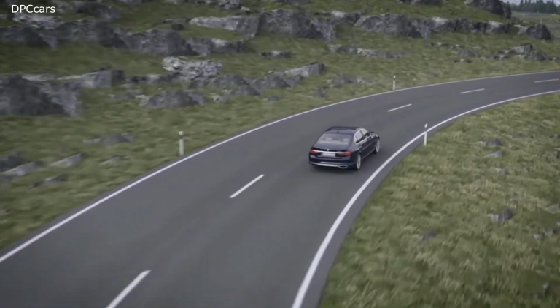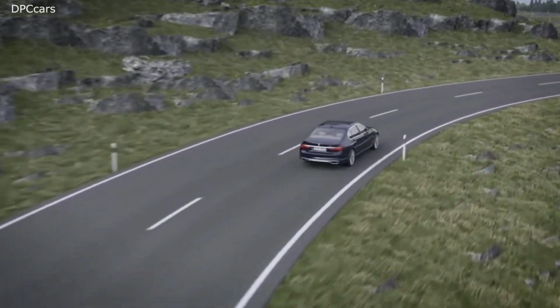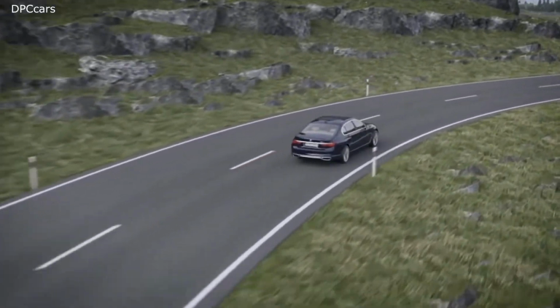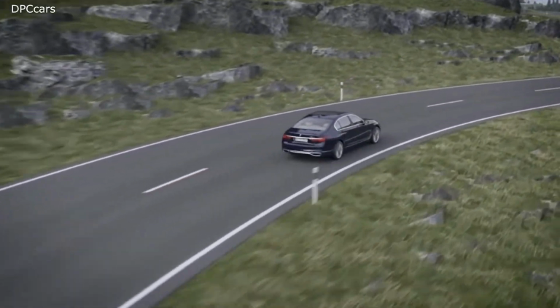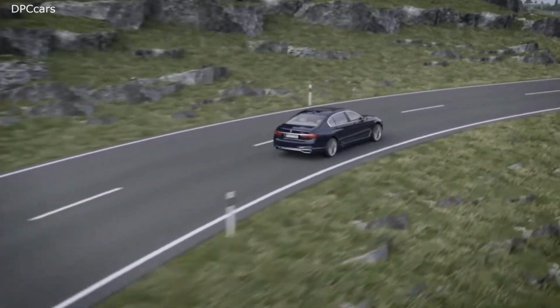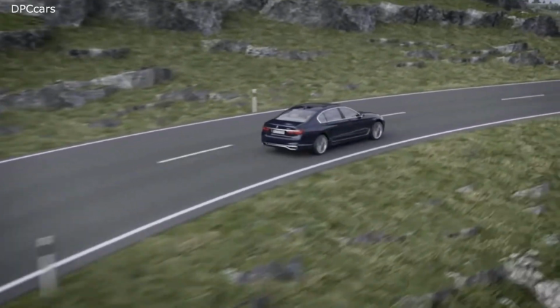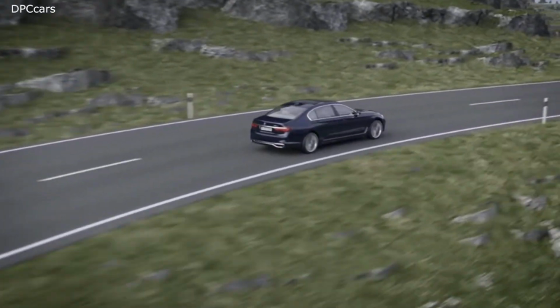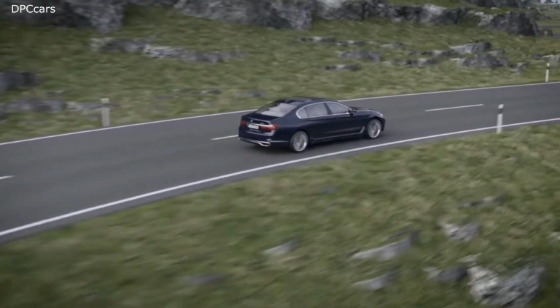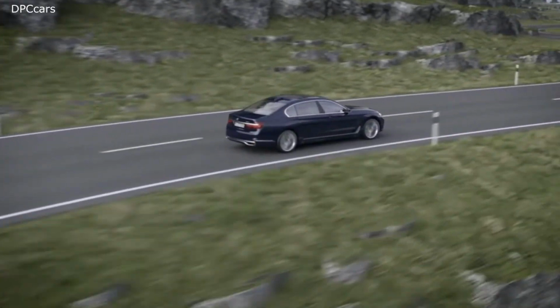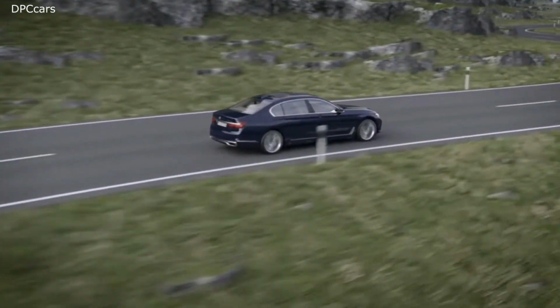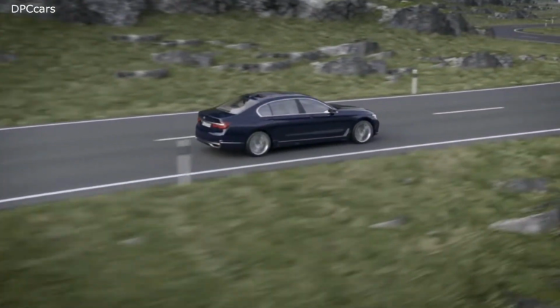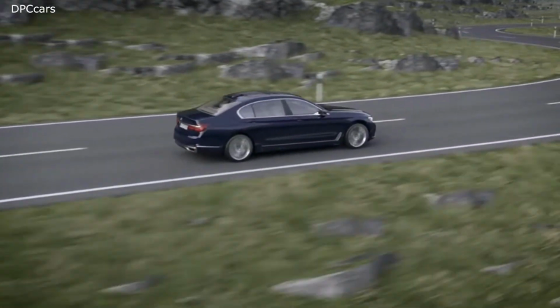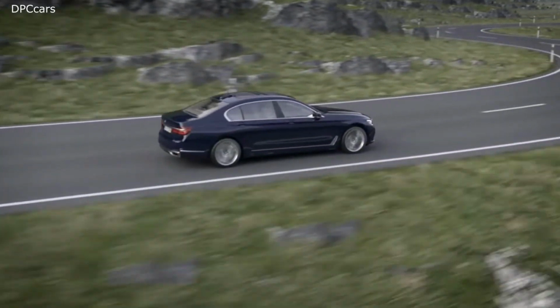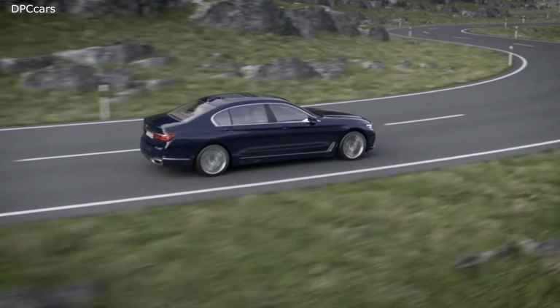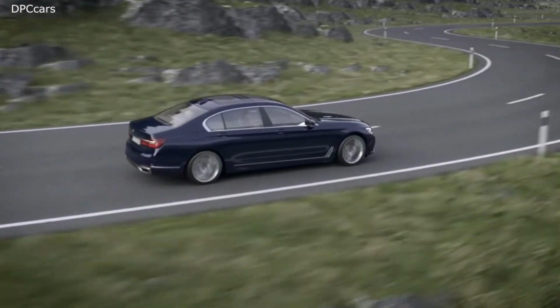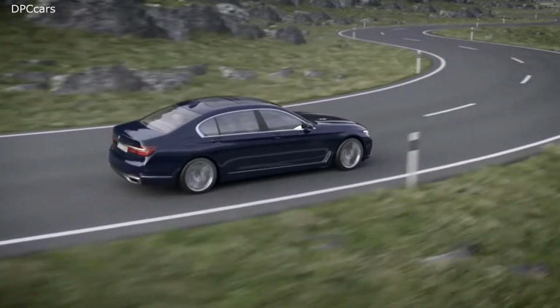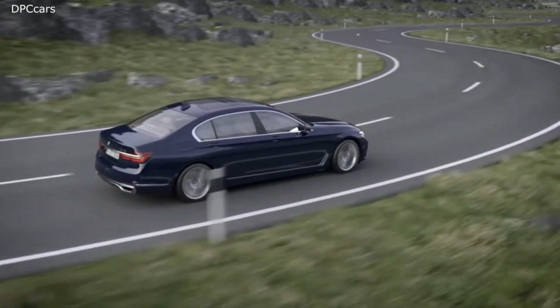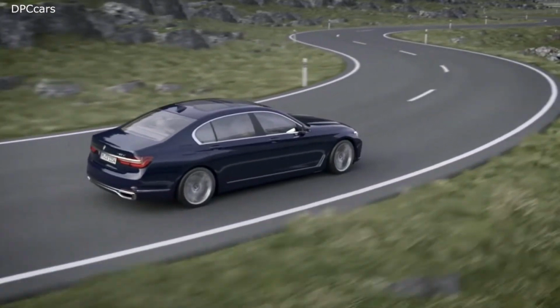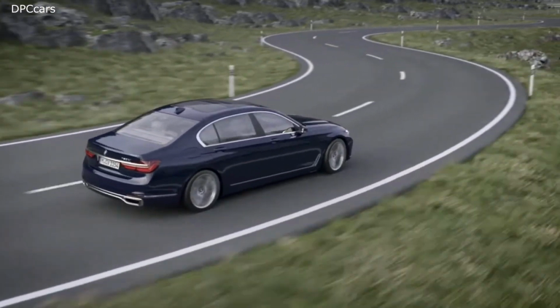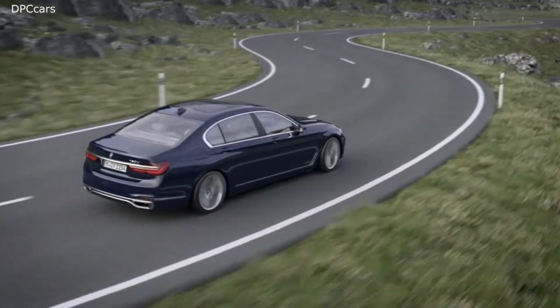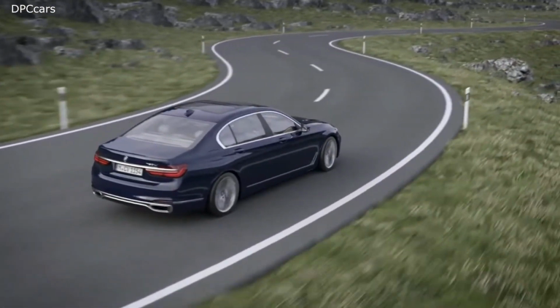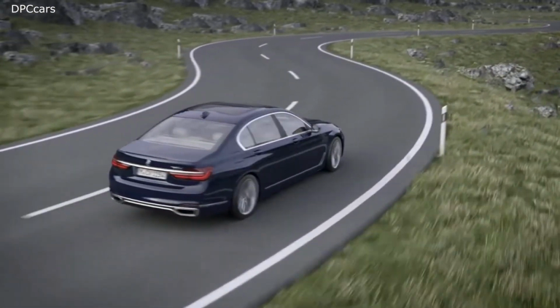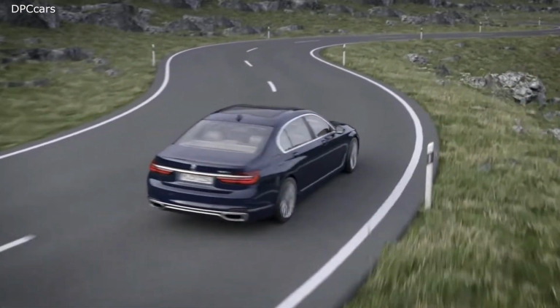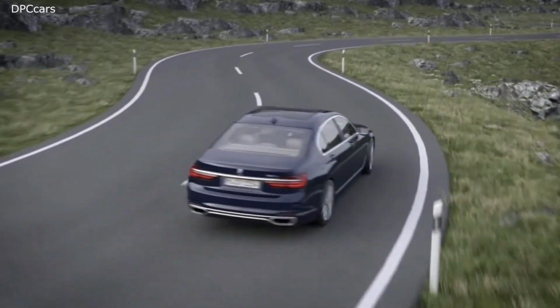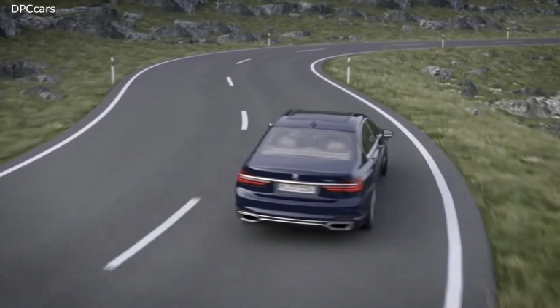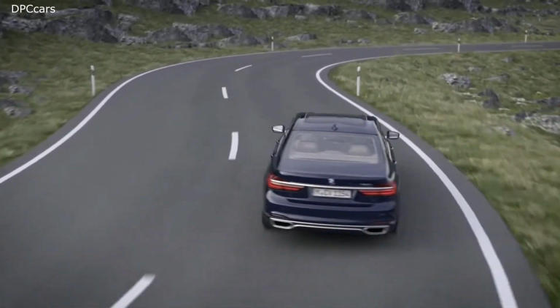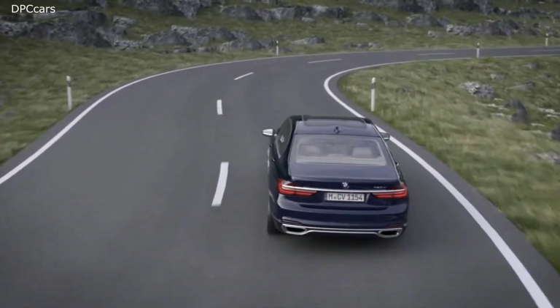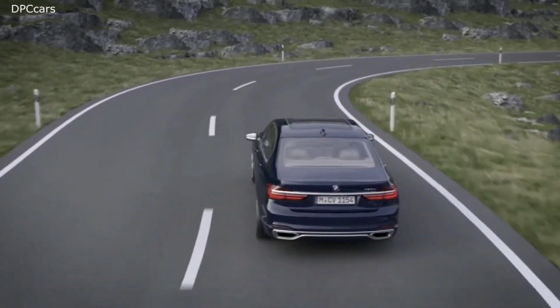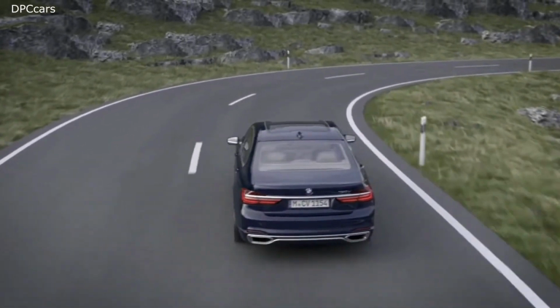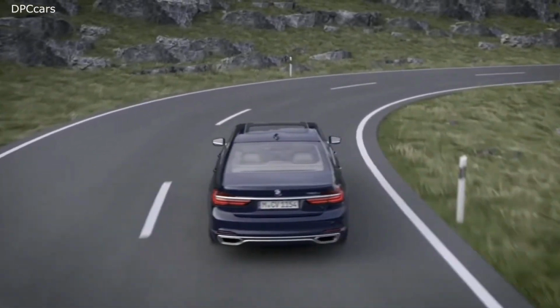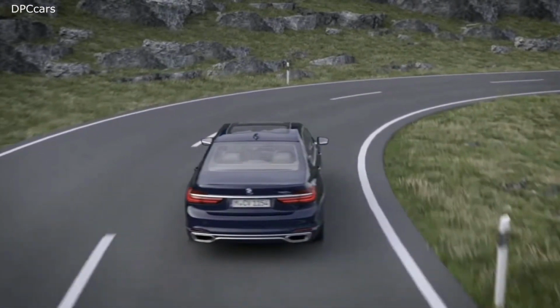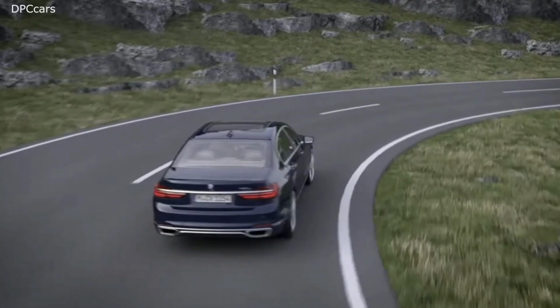With BMW xDrive, you get safer and more dynamic driving pleasure on all sorts of road conditions and in all kinds of weather.